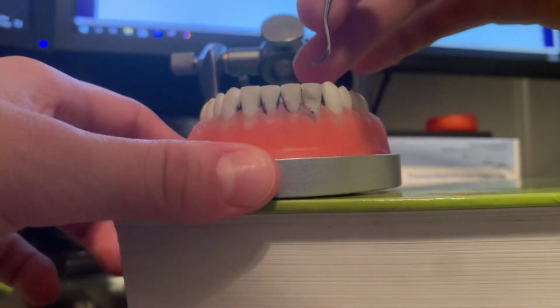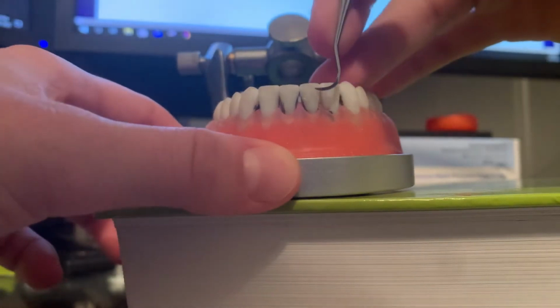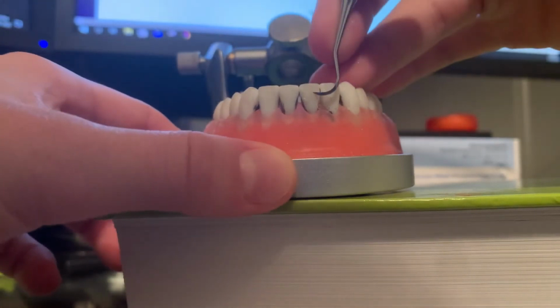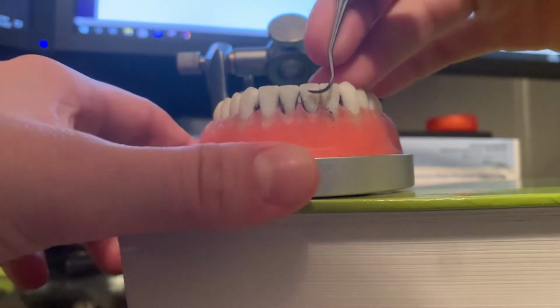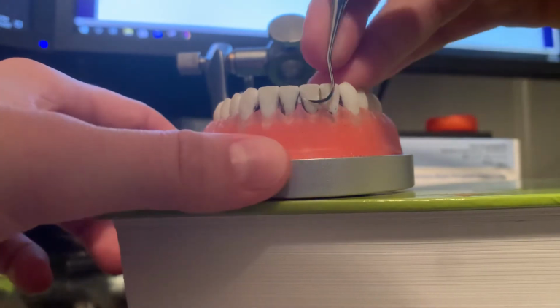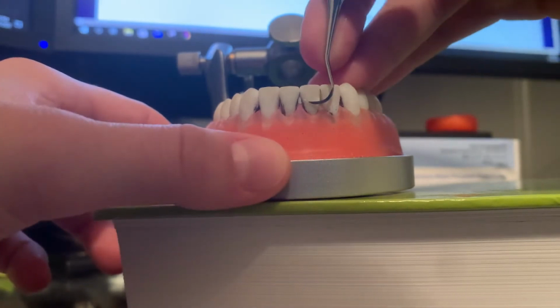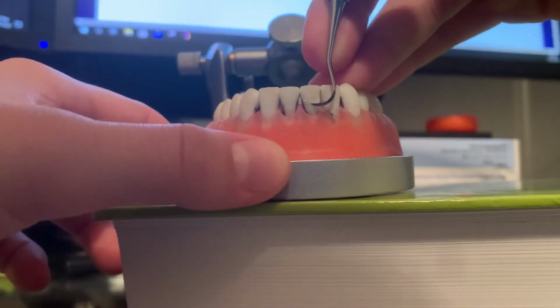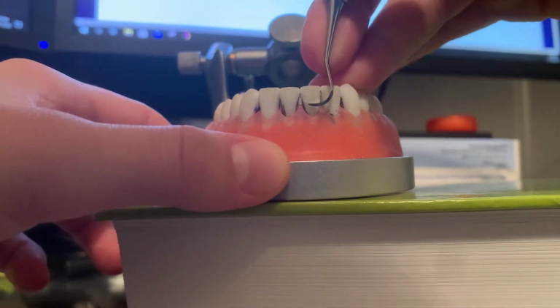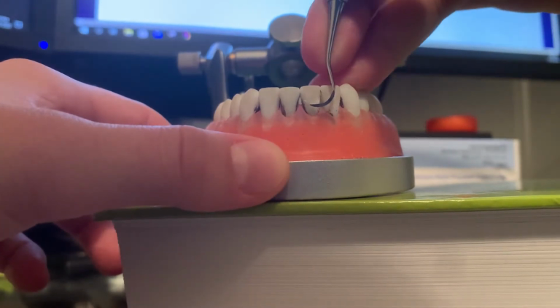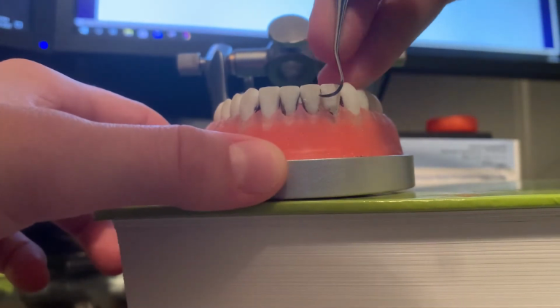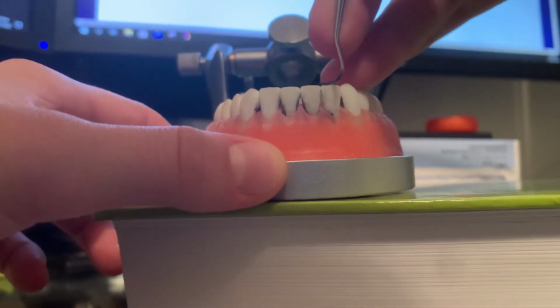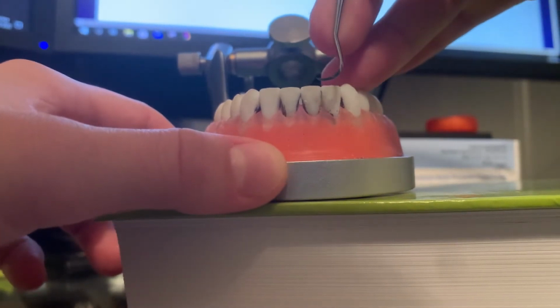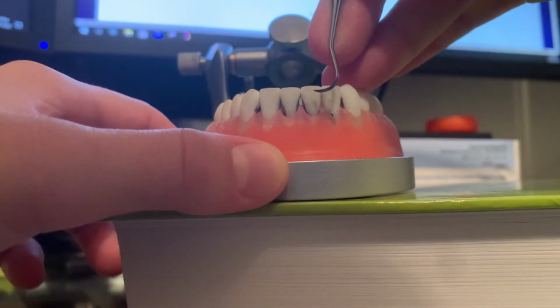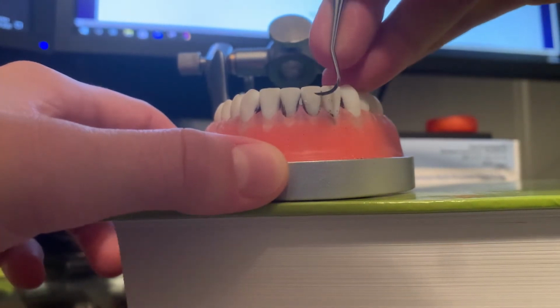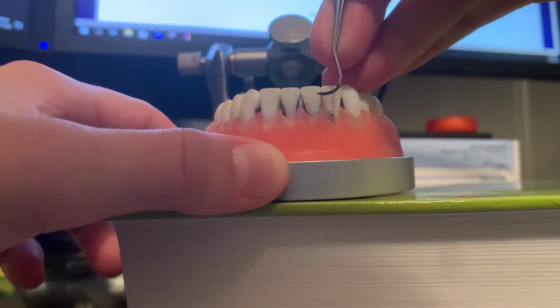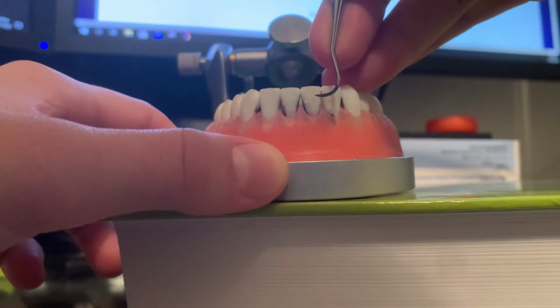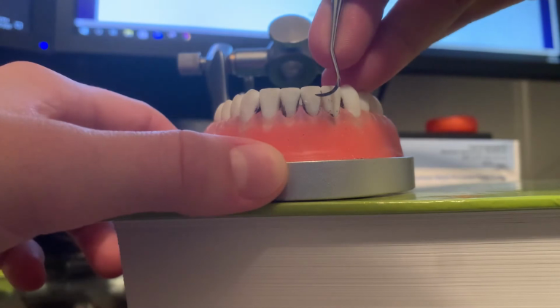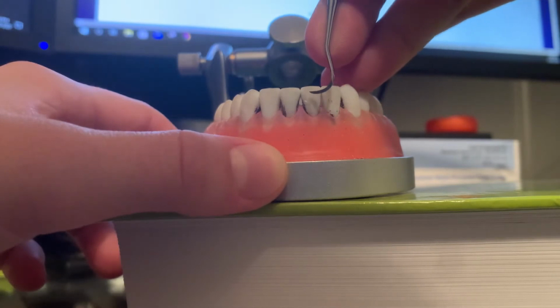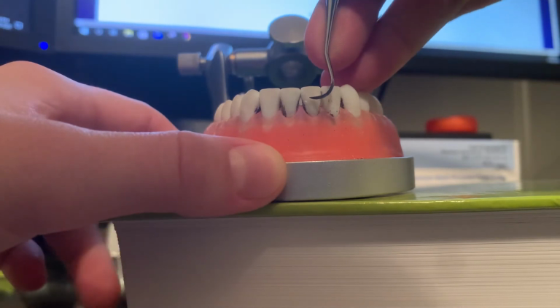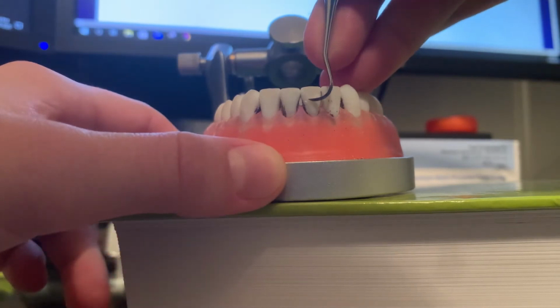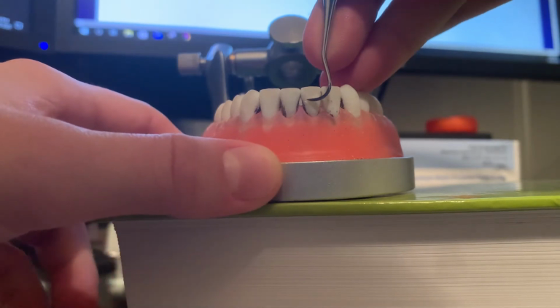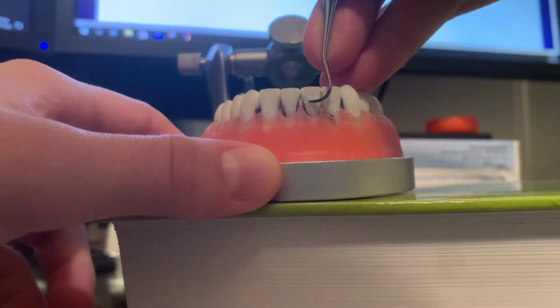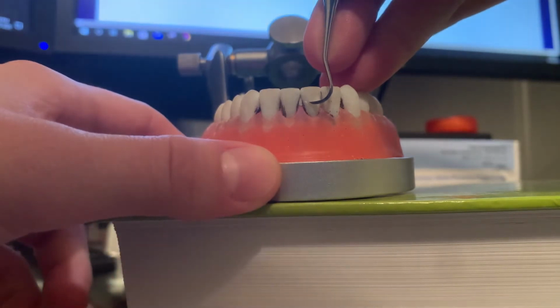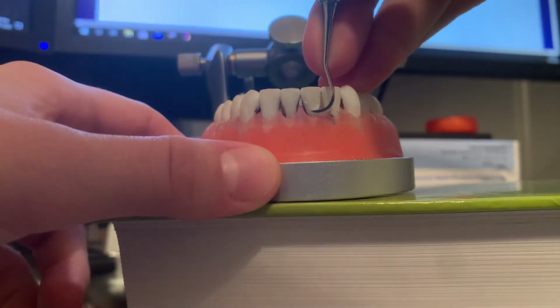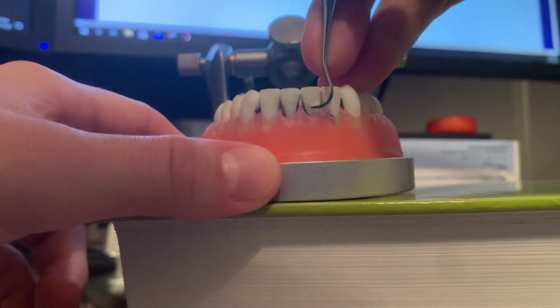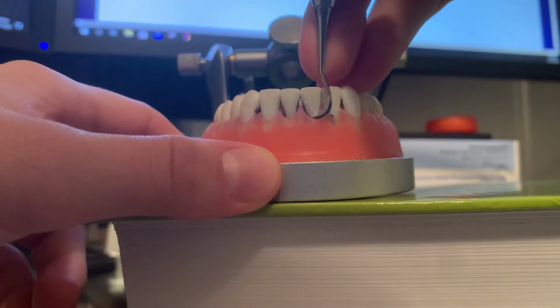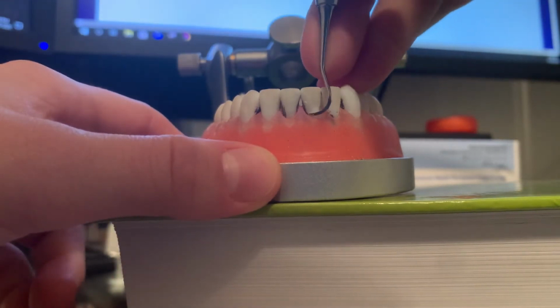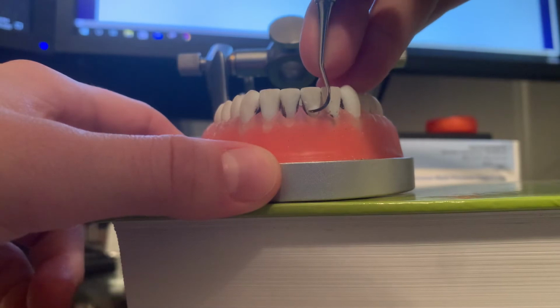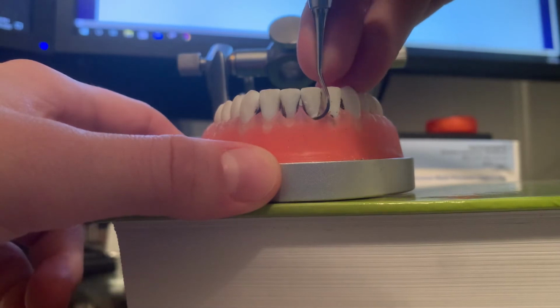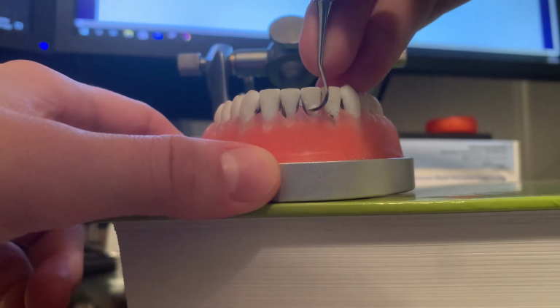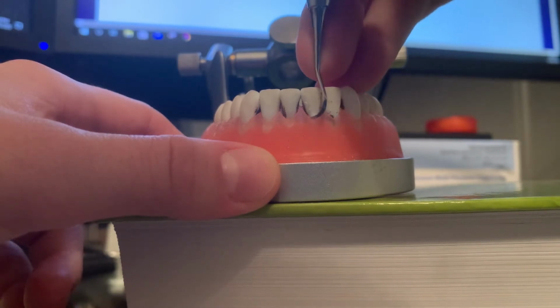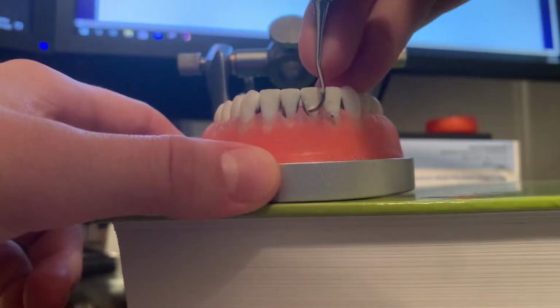First I will start at the midline in the get ready position. I have my fulcrum a couple teeth away from the tooth I am scaling, and I am just working up and down.